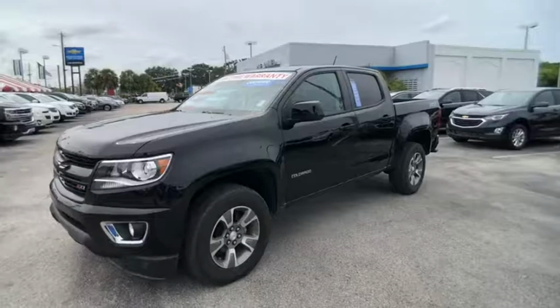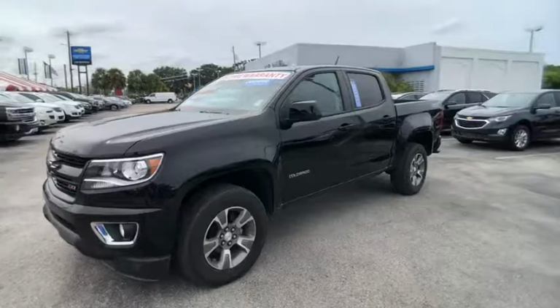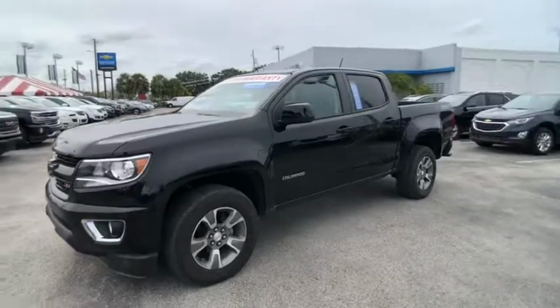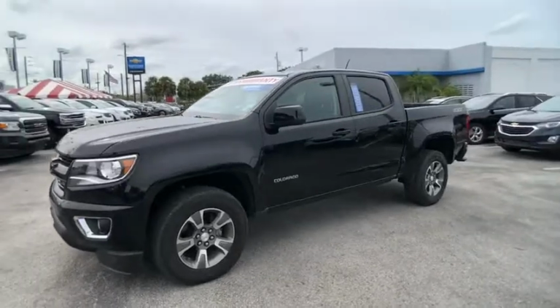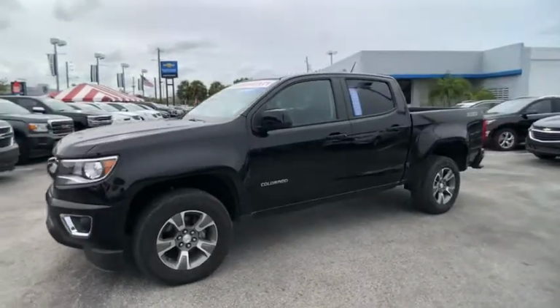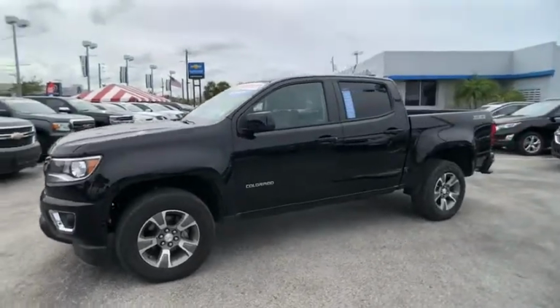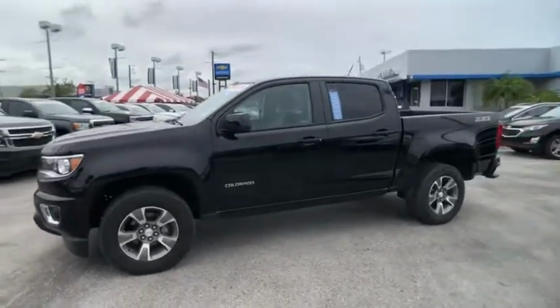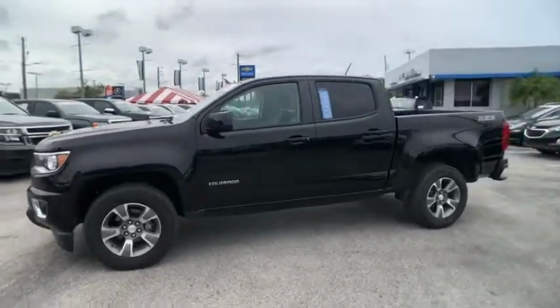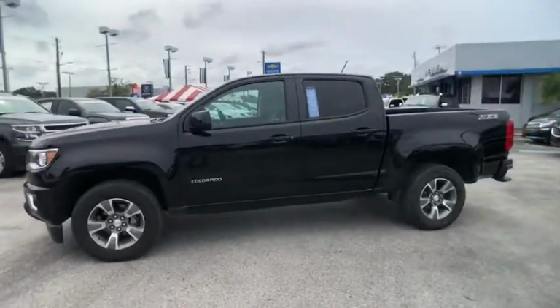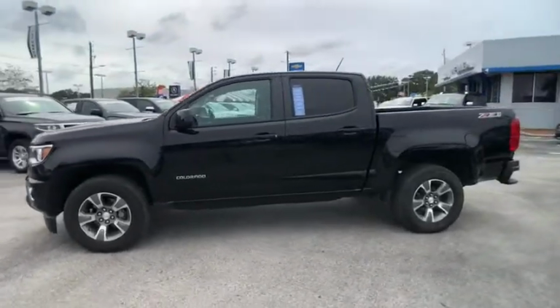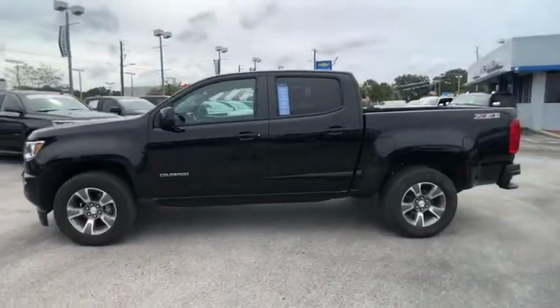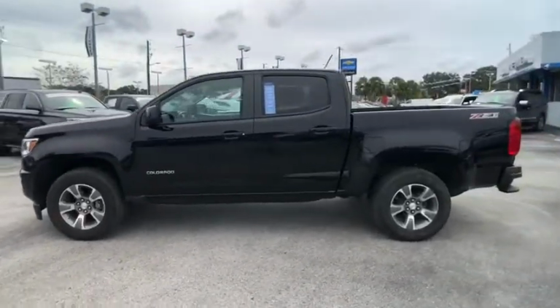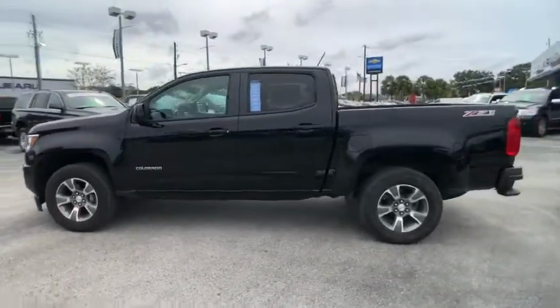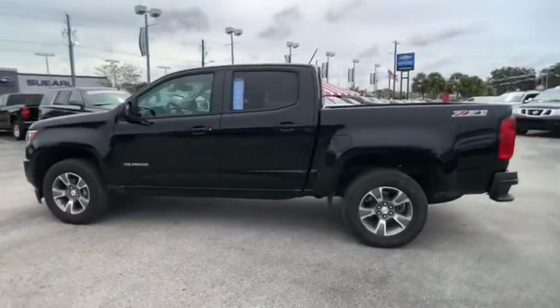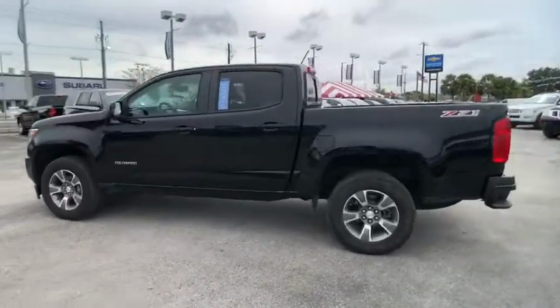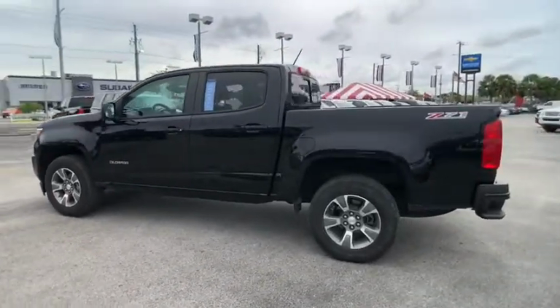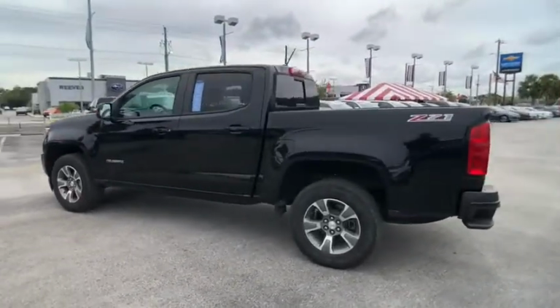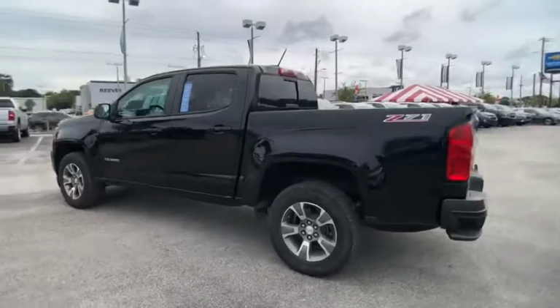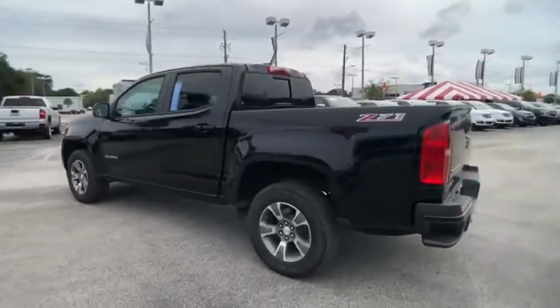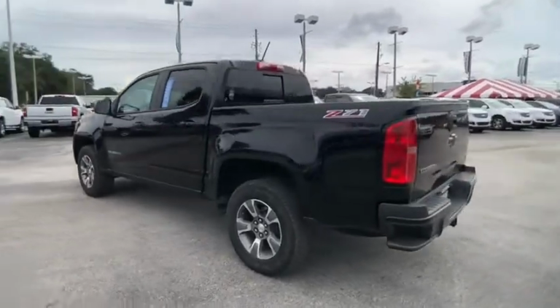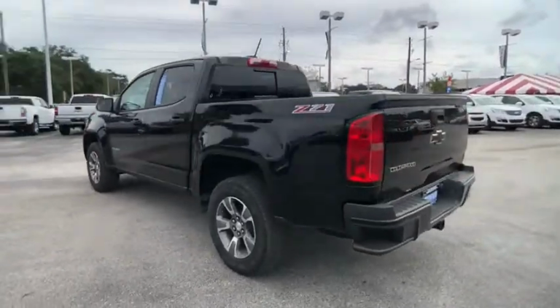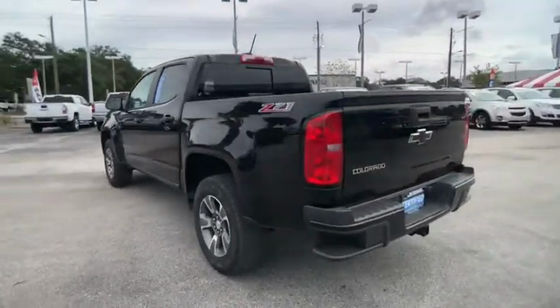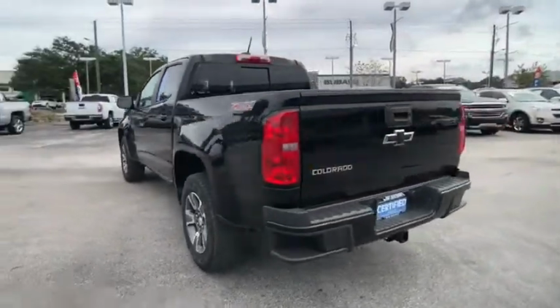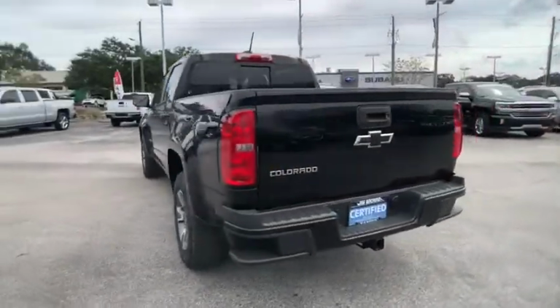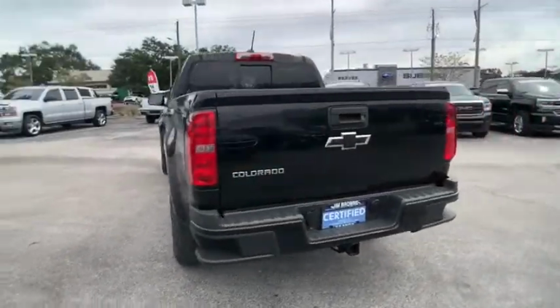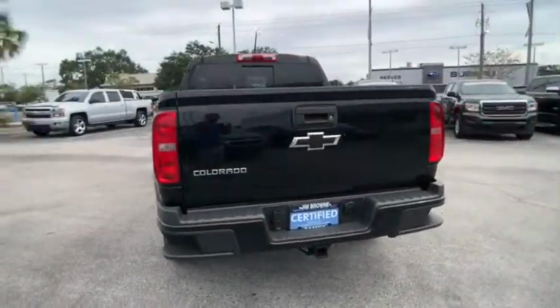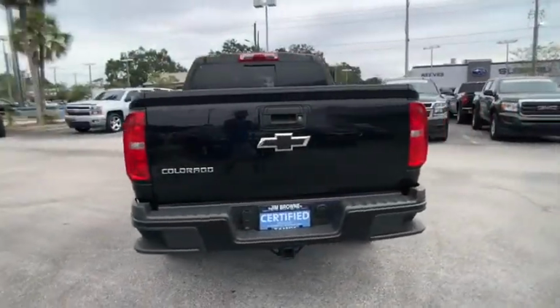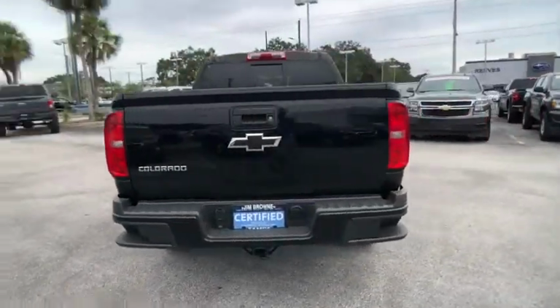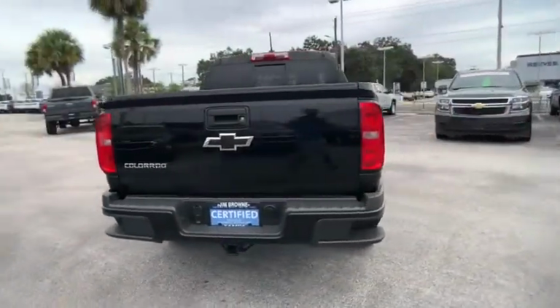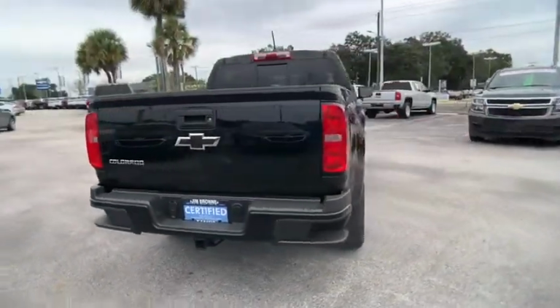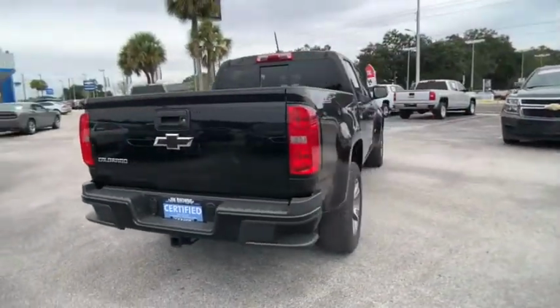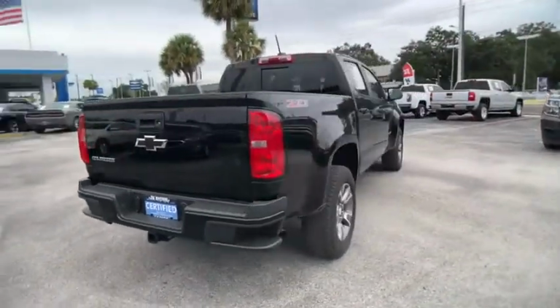Make a great choice today with the 2016 Colorado. Great hauling capability, powerful, rugged, and a great Chevy price.